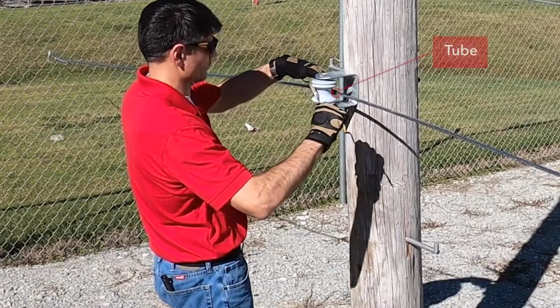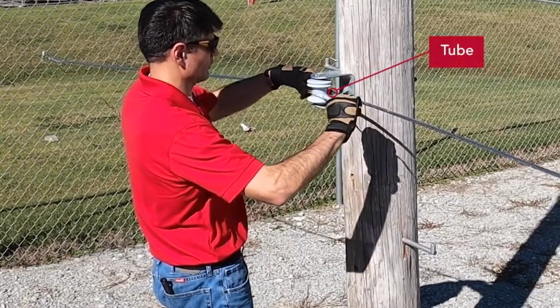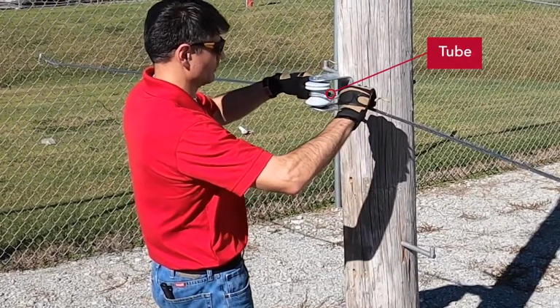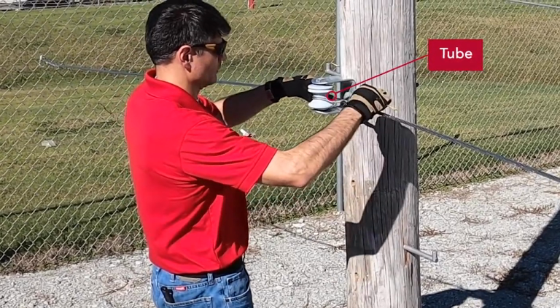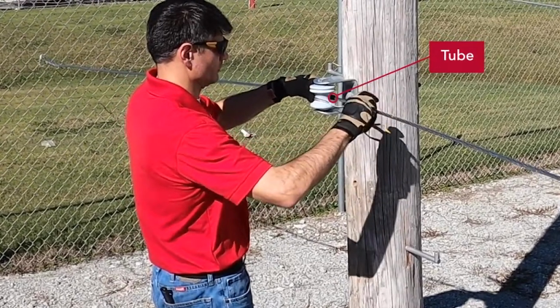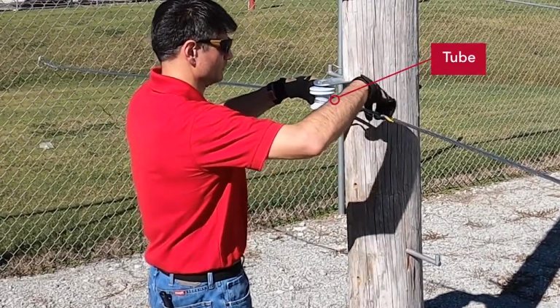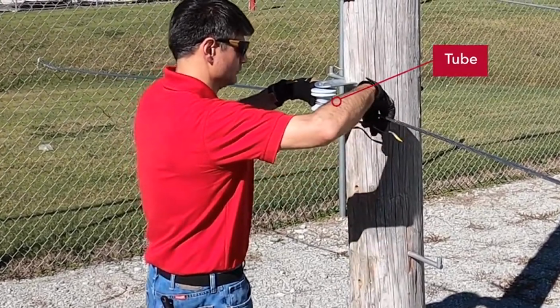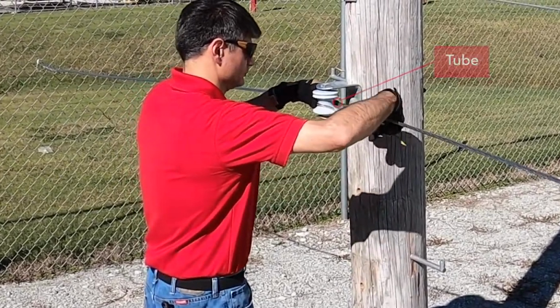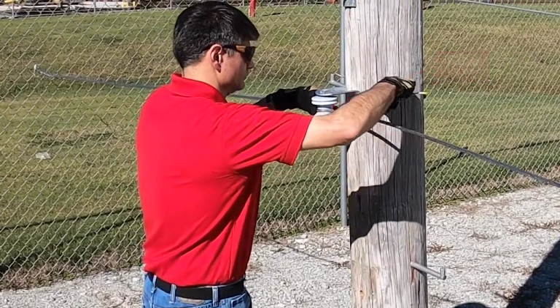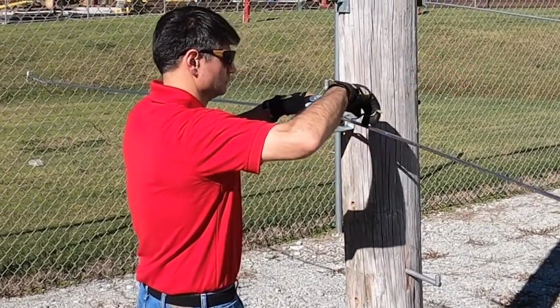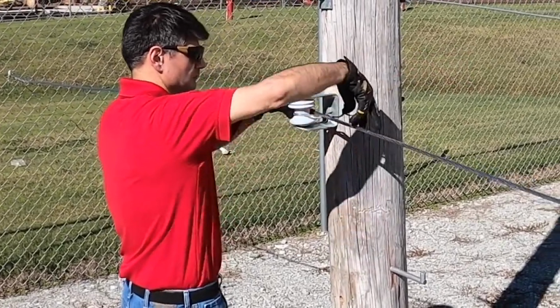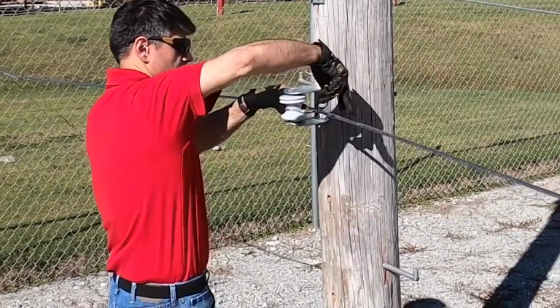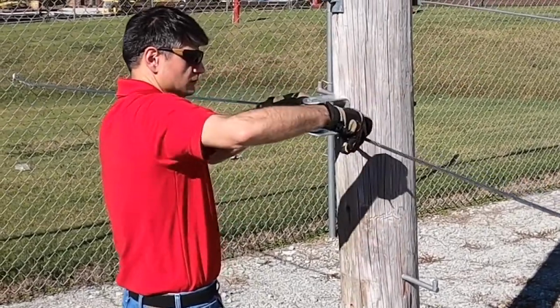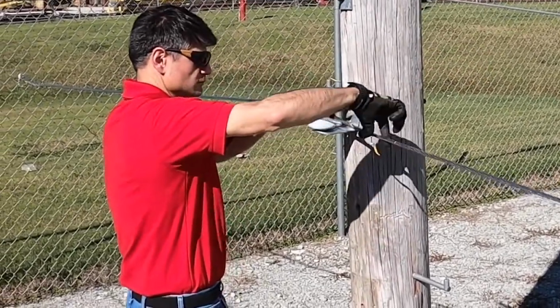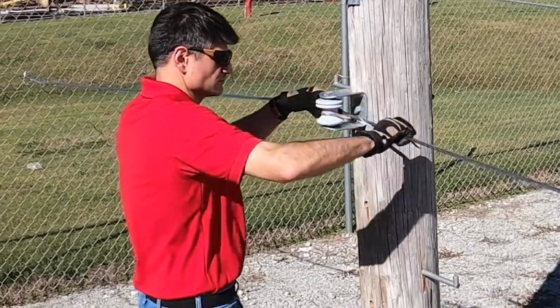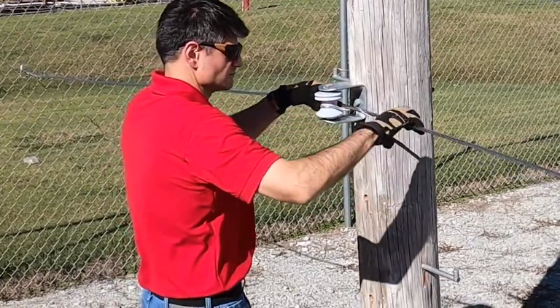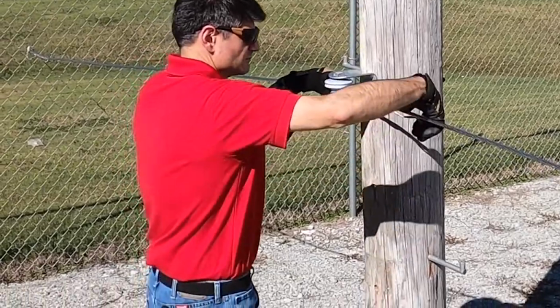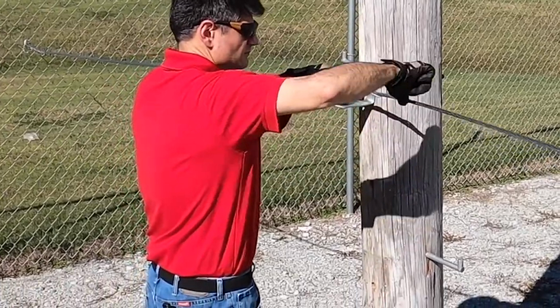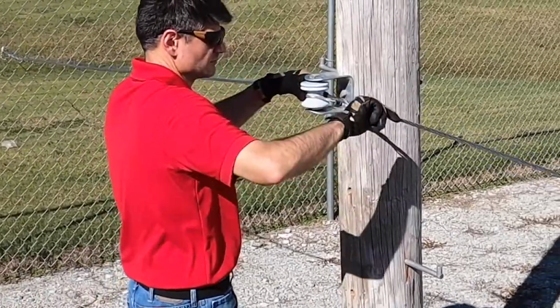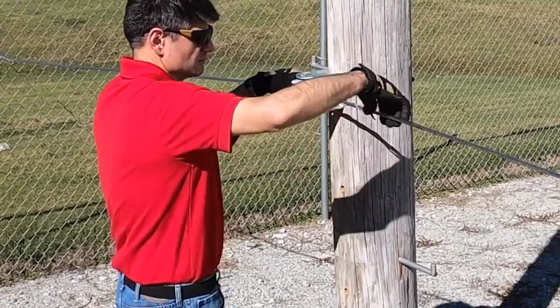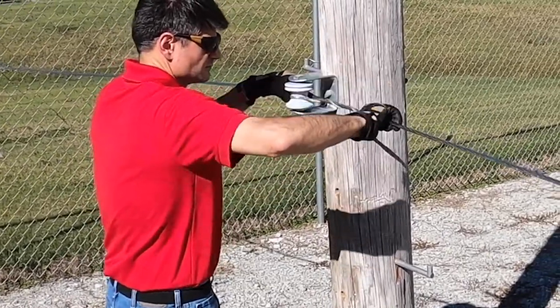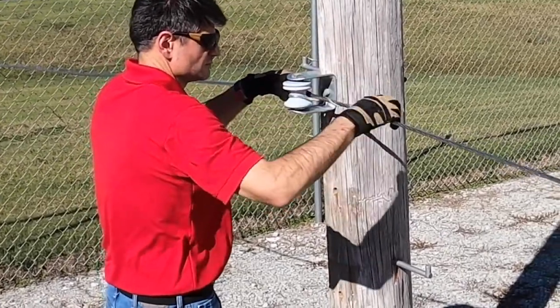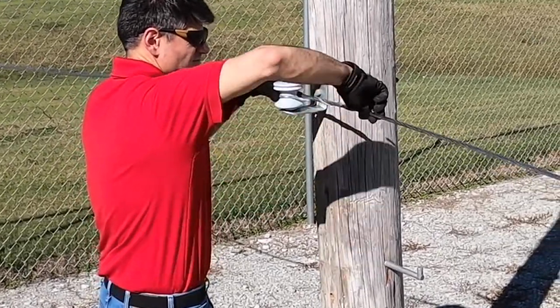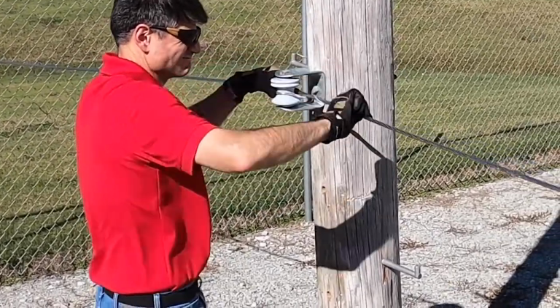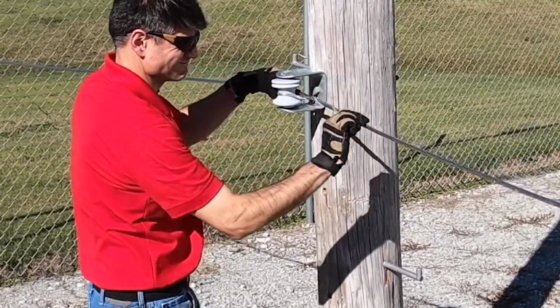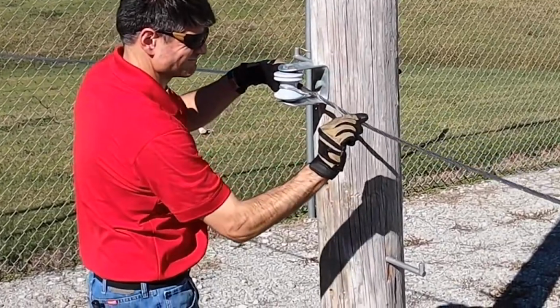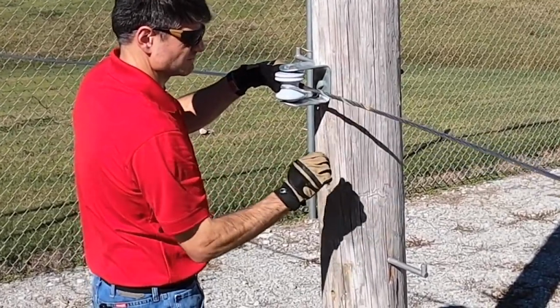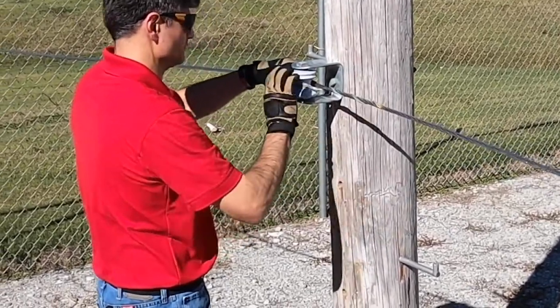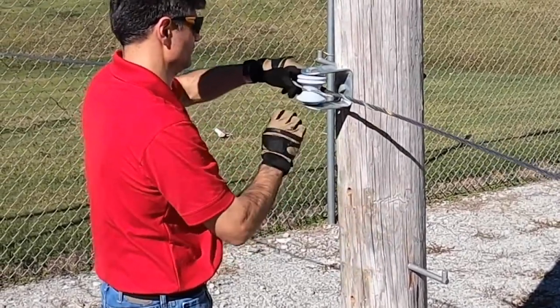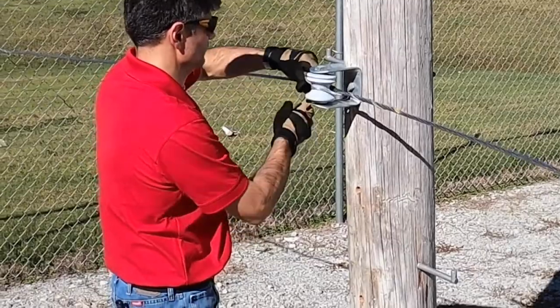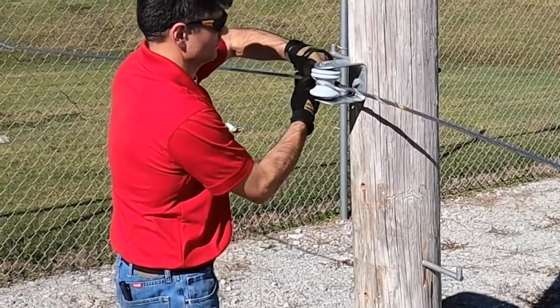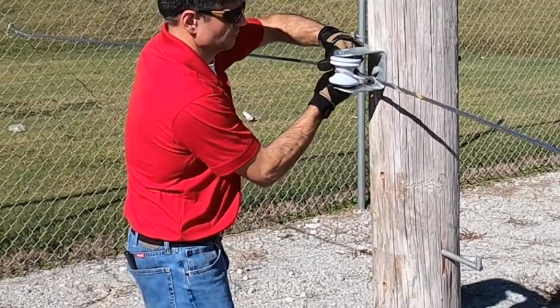First, the tie tube is placed on the conductor, then the loop of the tie is placed in the groove of the insulator. Installation is completed by wrapping the legs around the conductor.